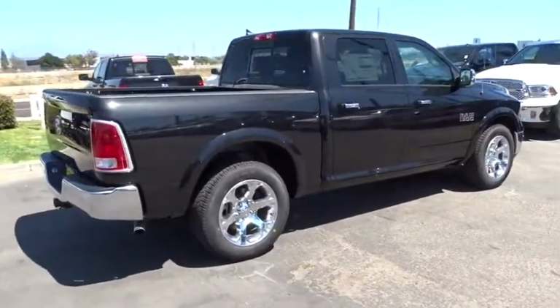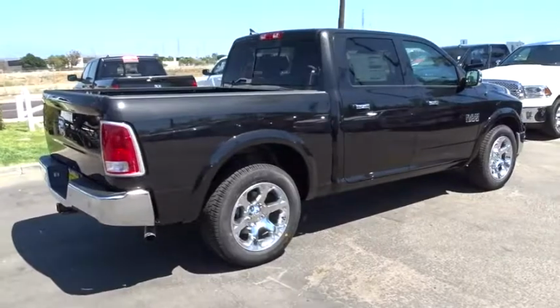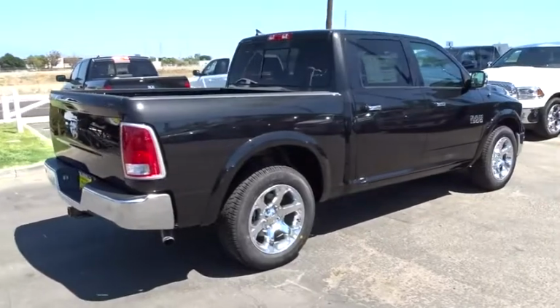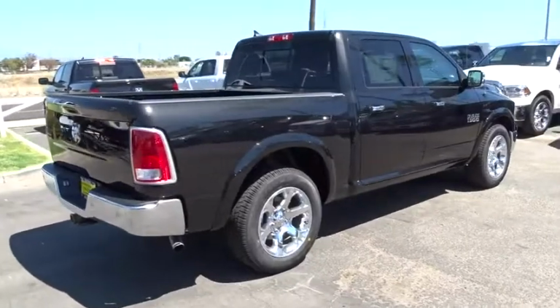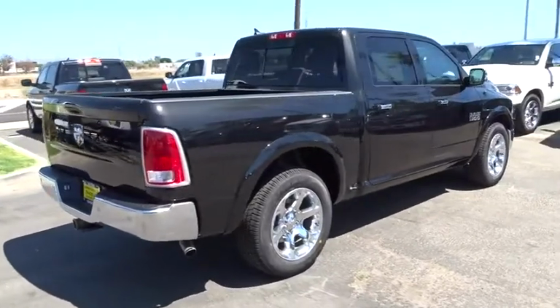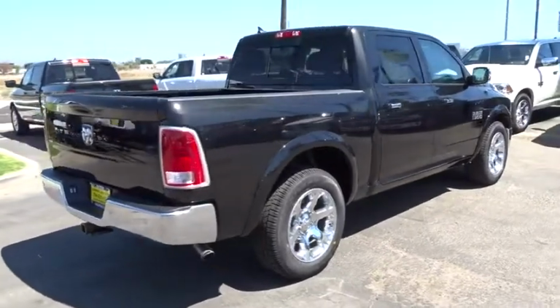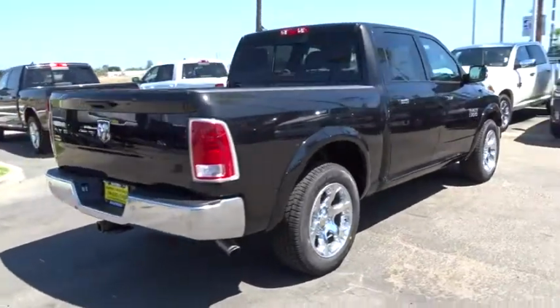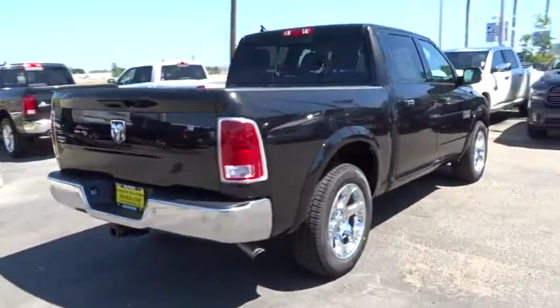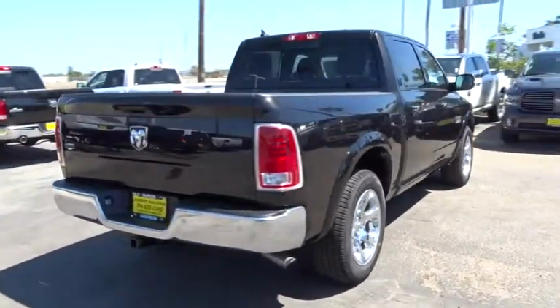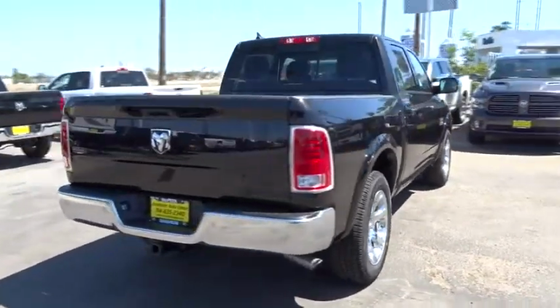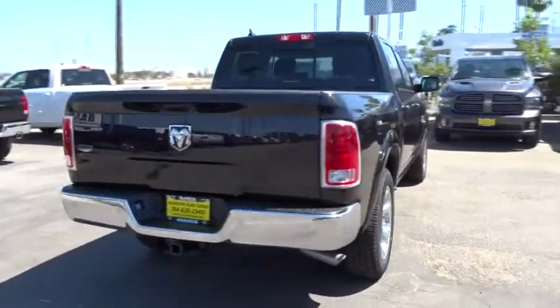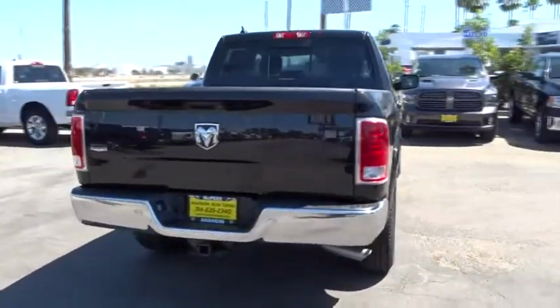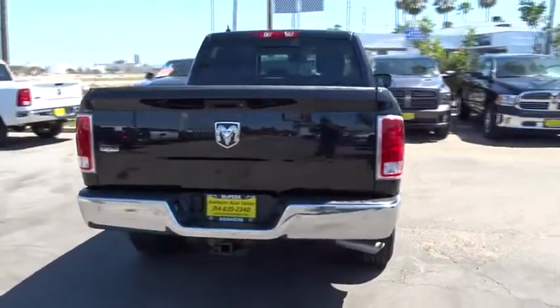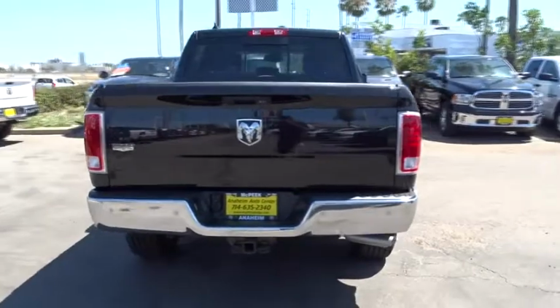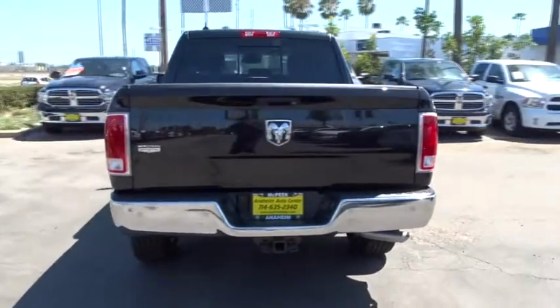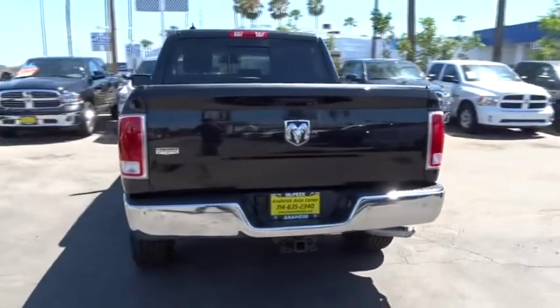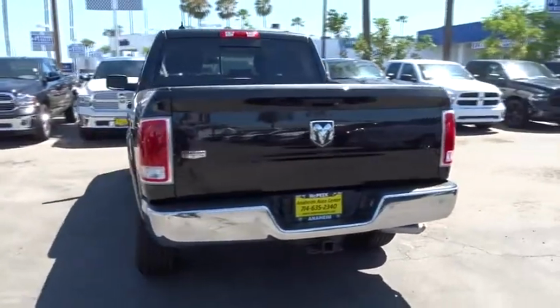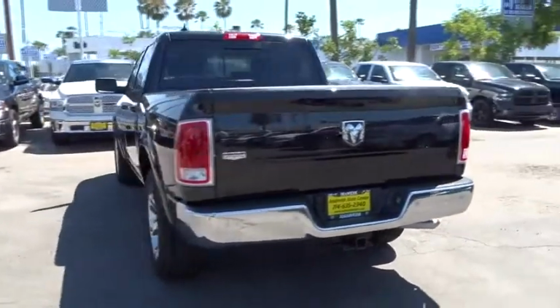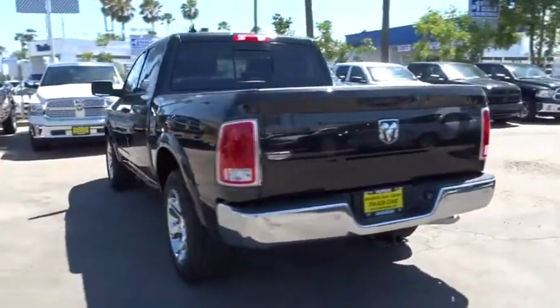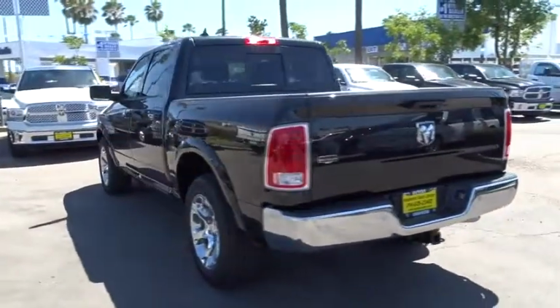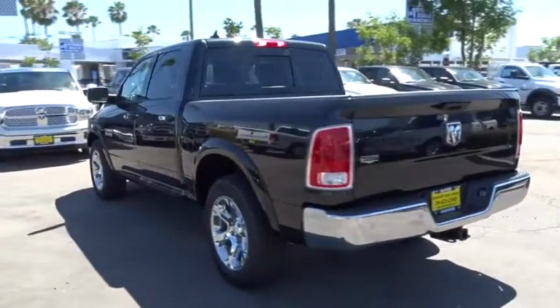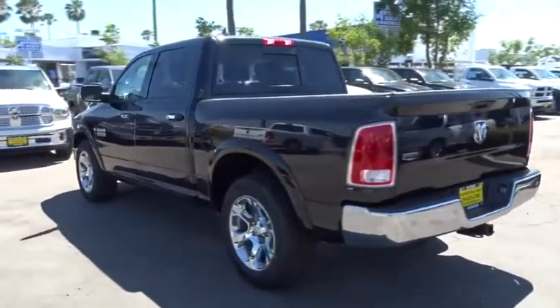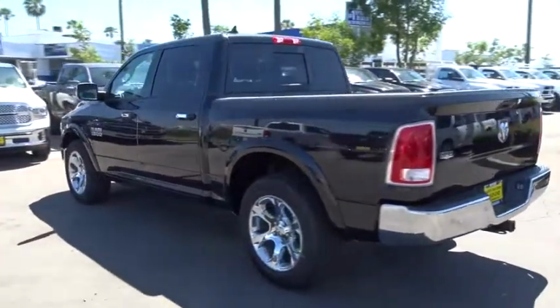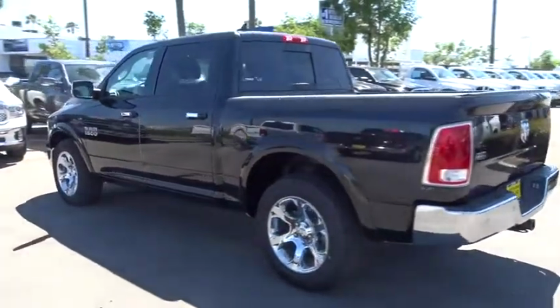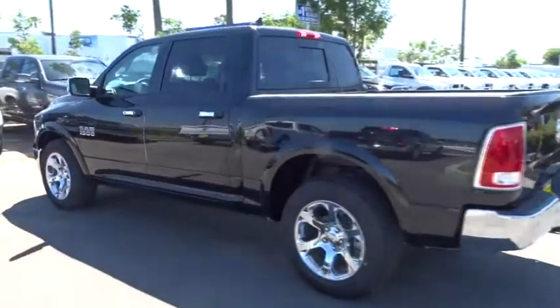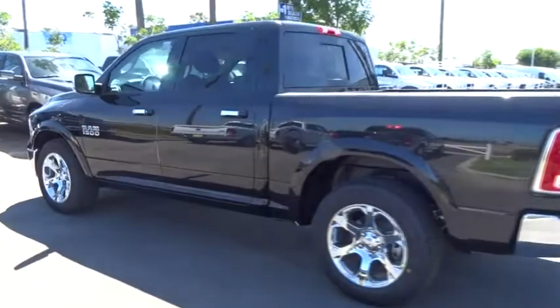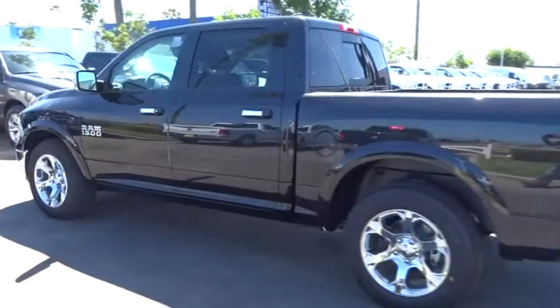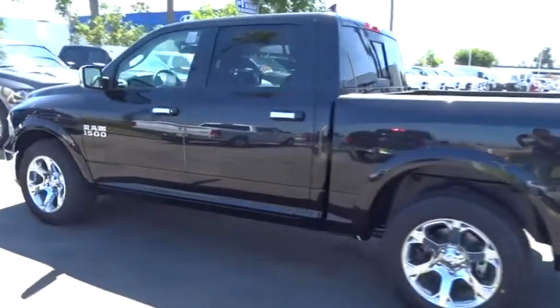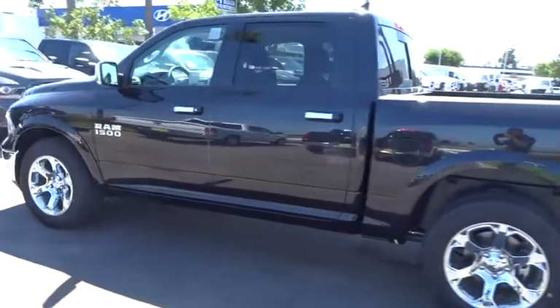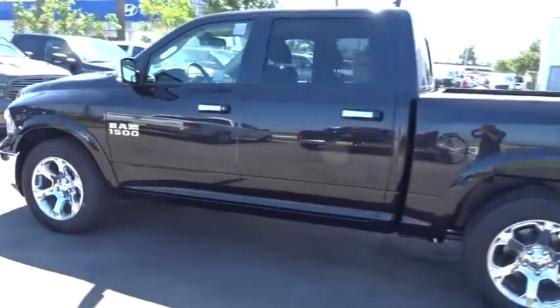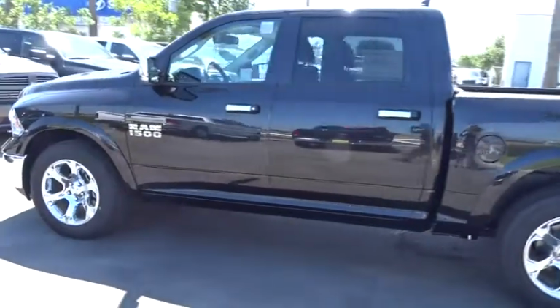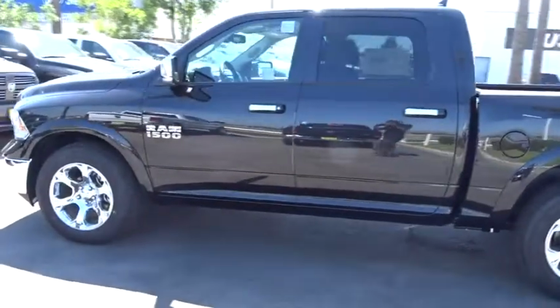Here are some of this vehicle's great options: keyless entry, backup camera, leather-wrapped steering wheel, universal garage door opener, heated front seat, heated steering wheel, fog lights, compass, clock, and electronic stability control.